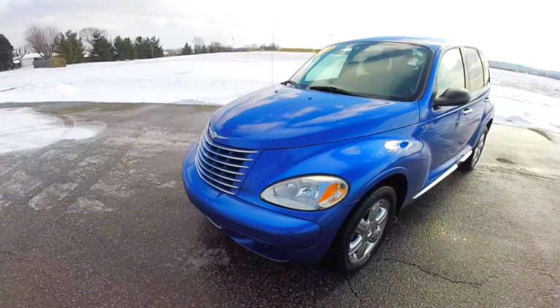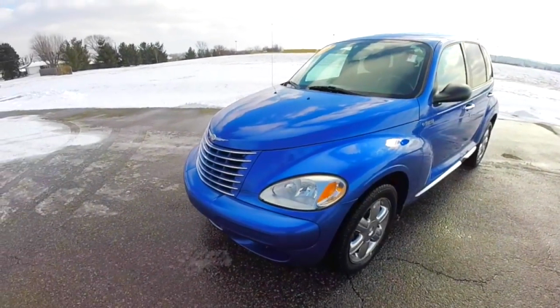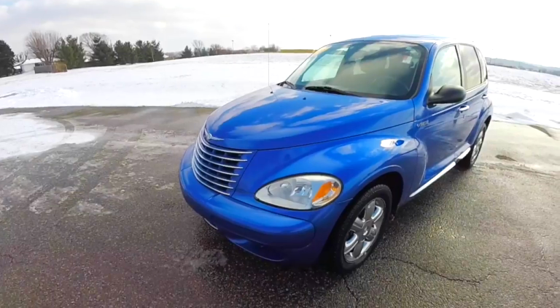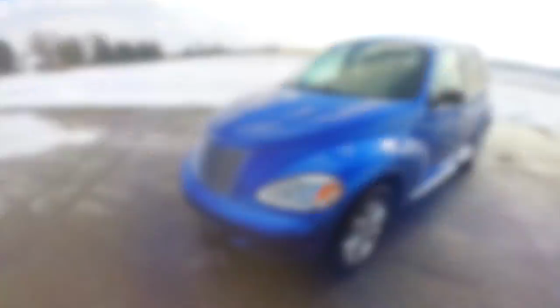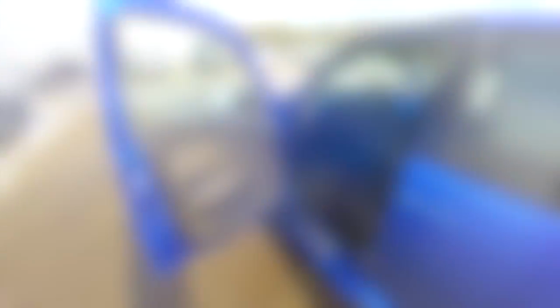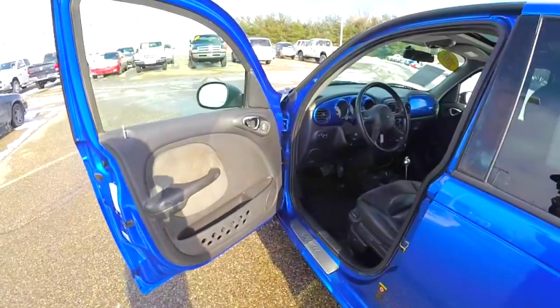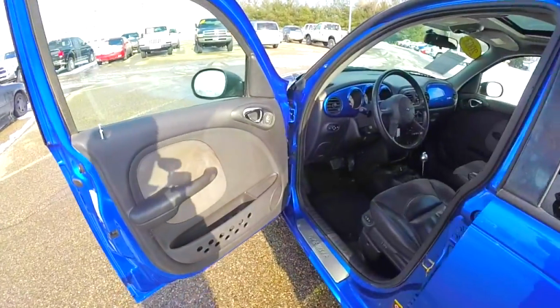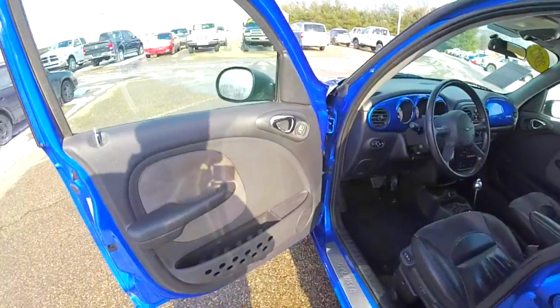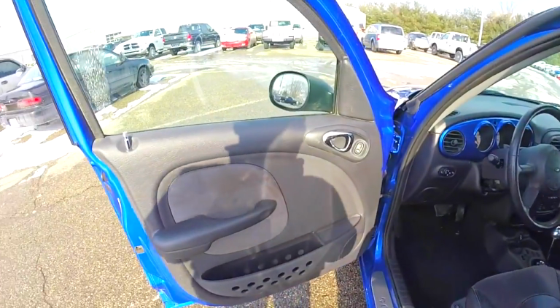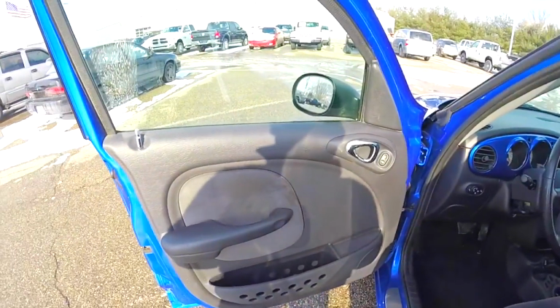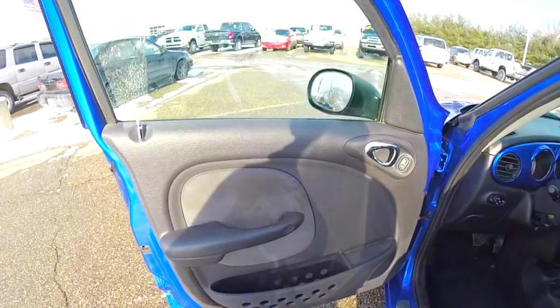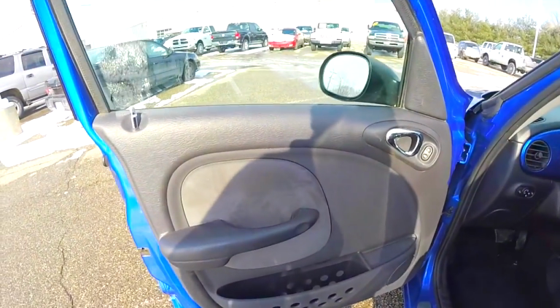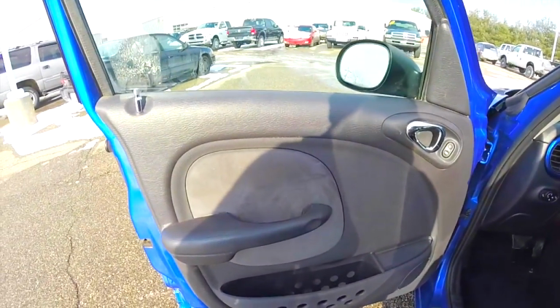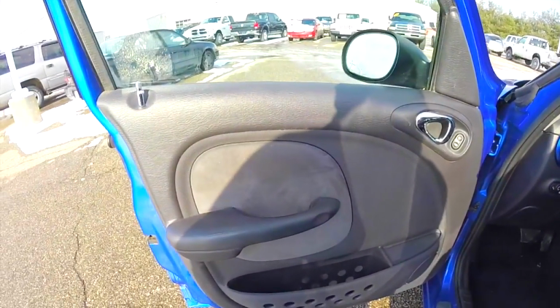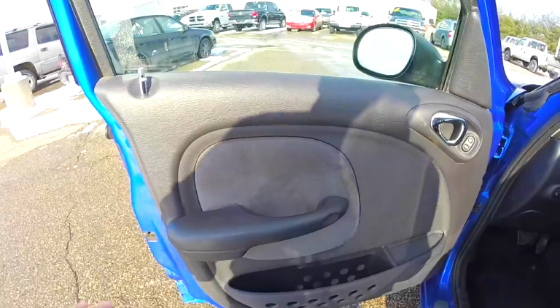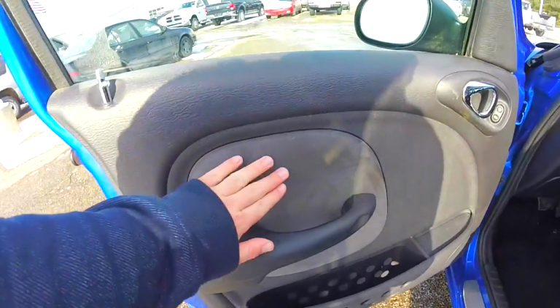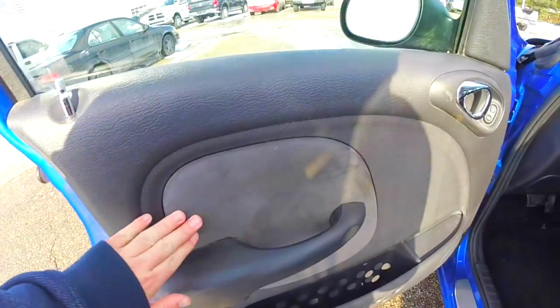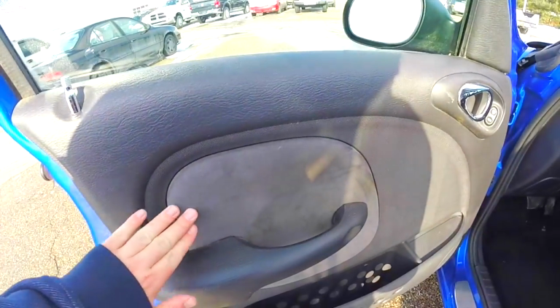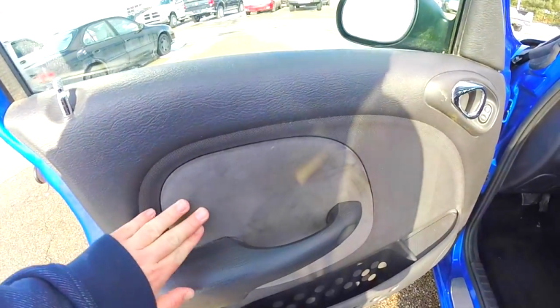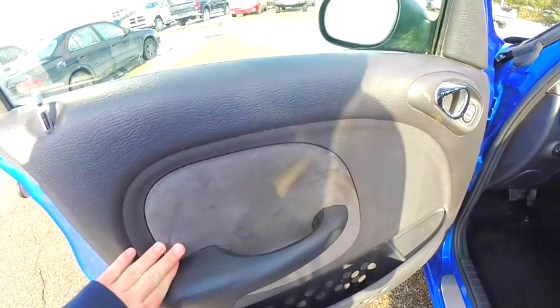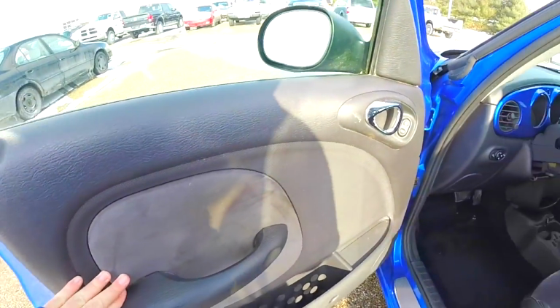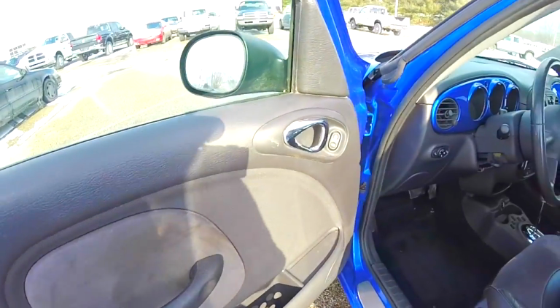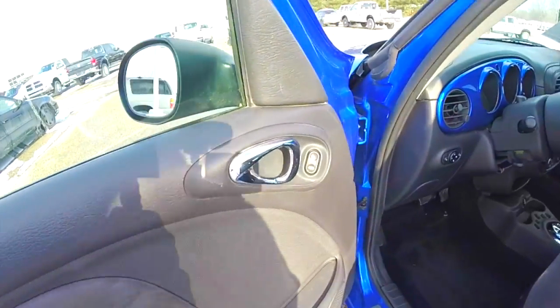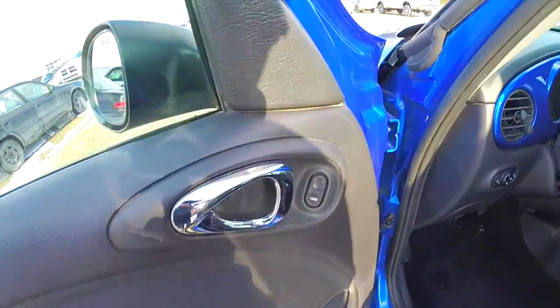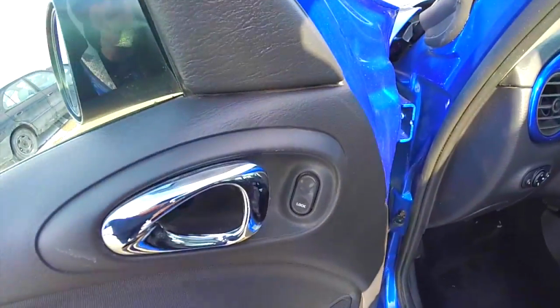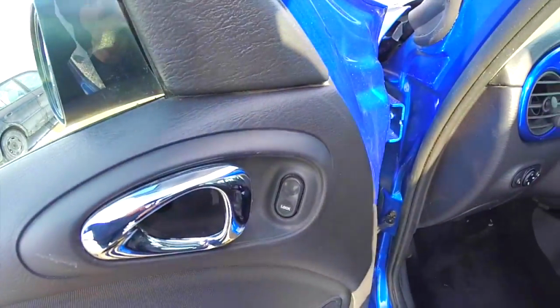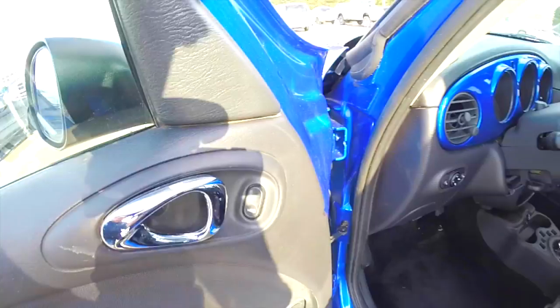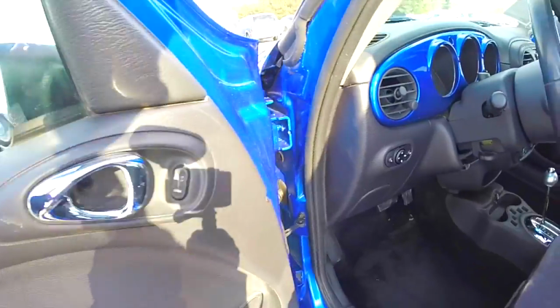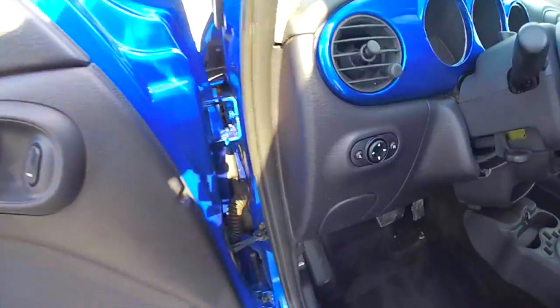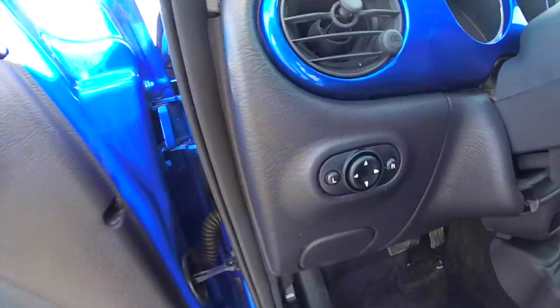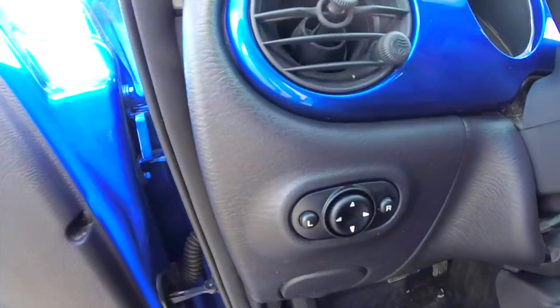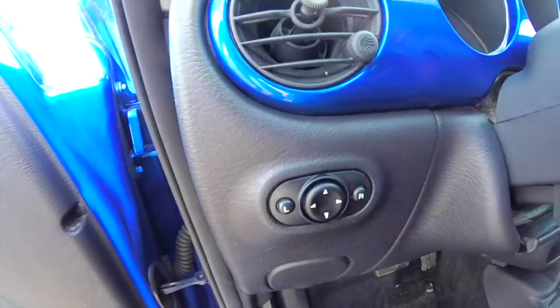Let's take a look at the interior. Inside, this vehicle has power mirrors, power windows and power door locks, preferred suede accents on the door panel, power lock button, and the power mirror button is on the dash.